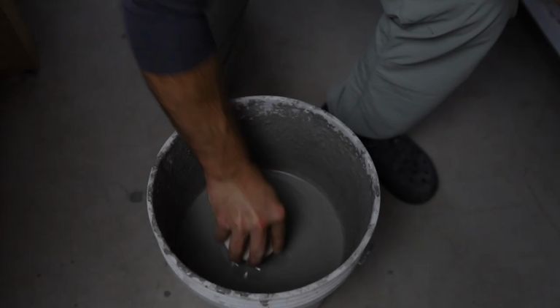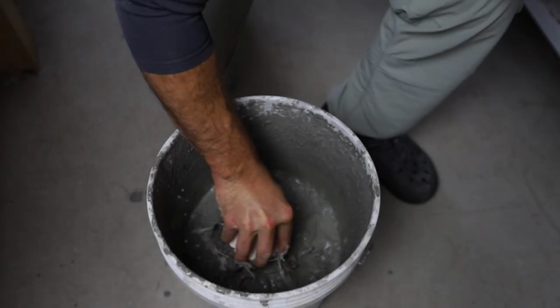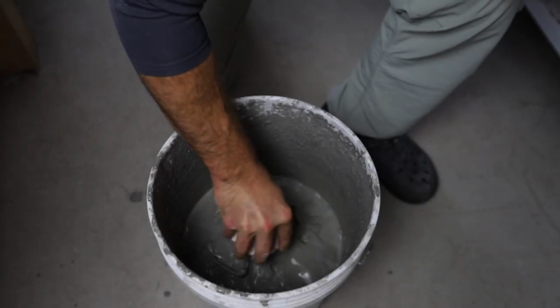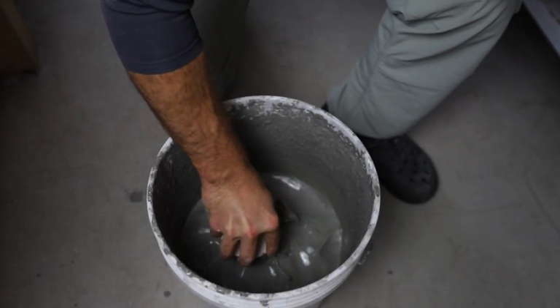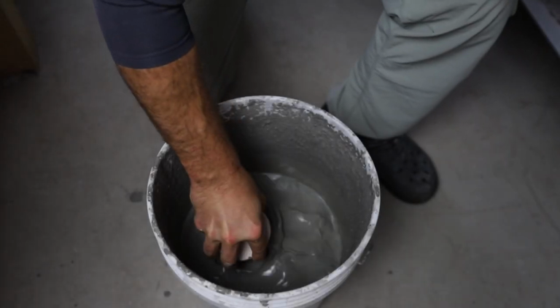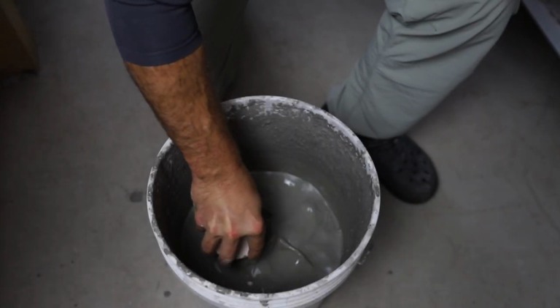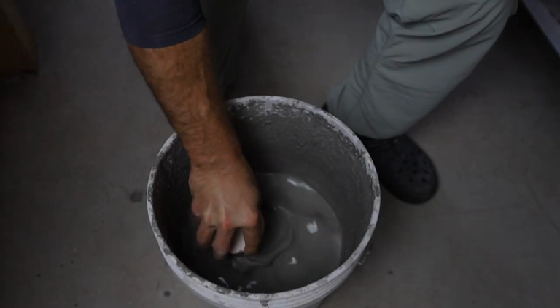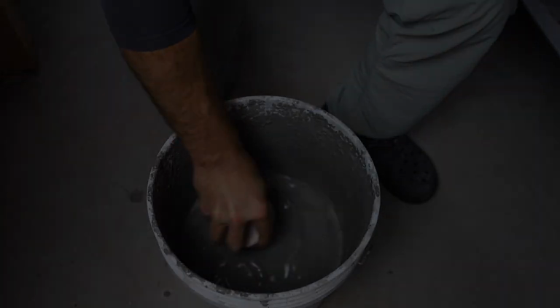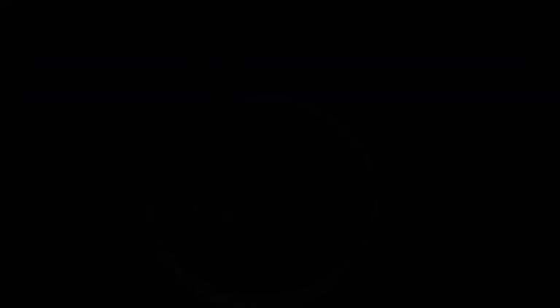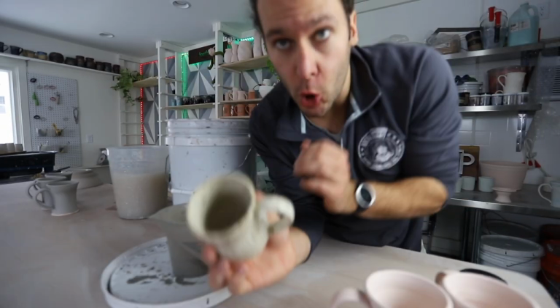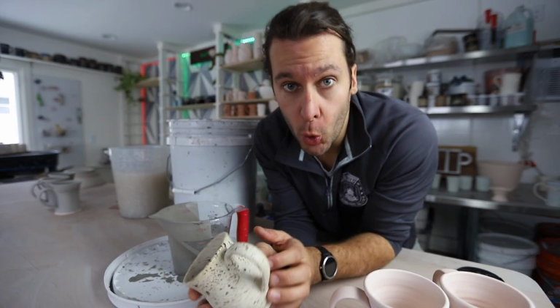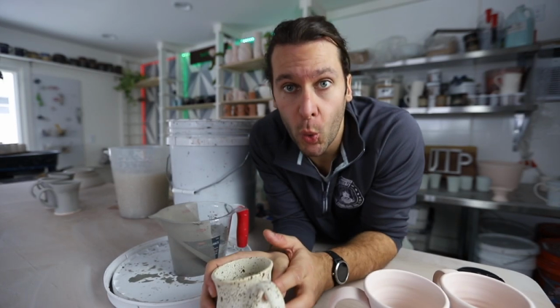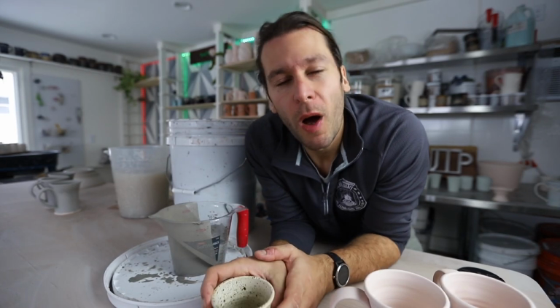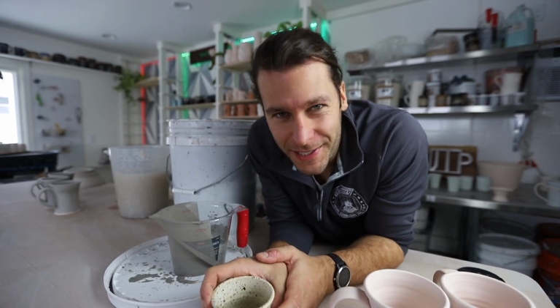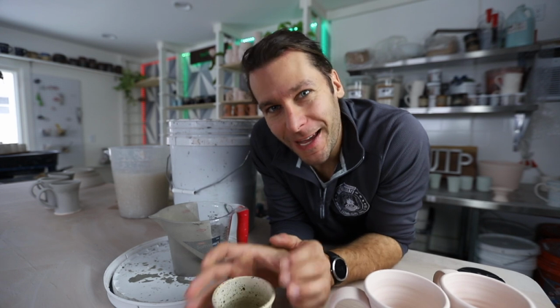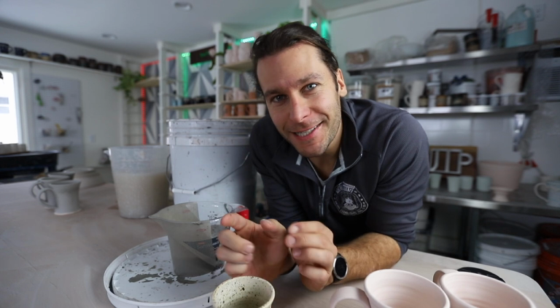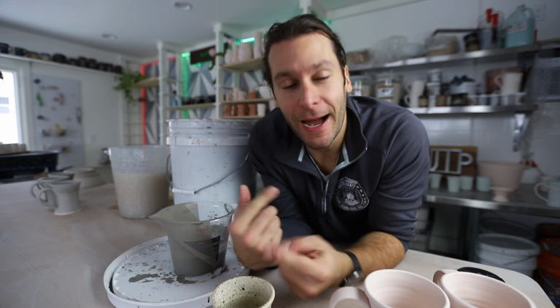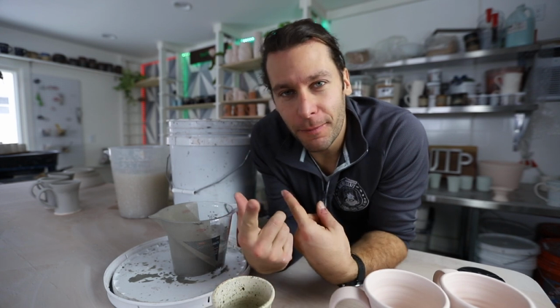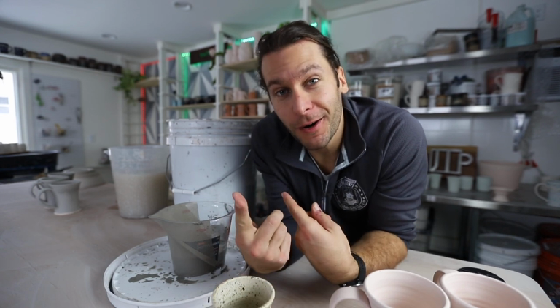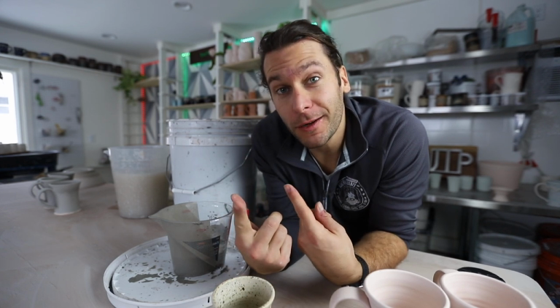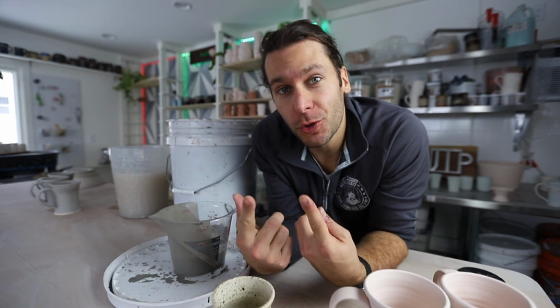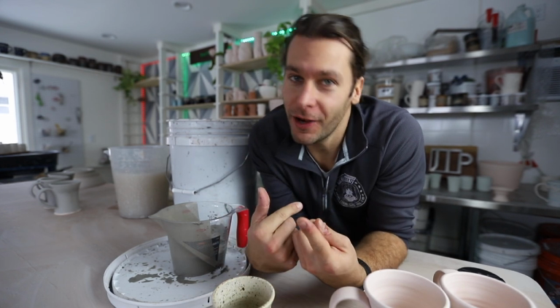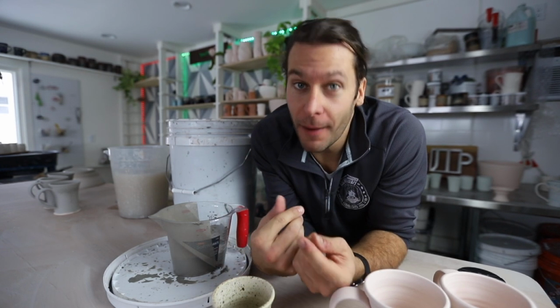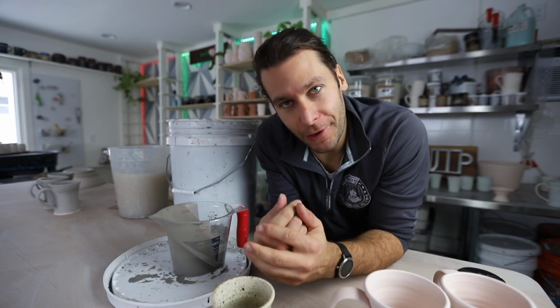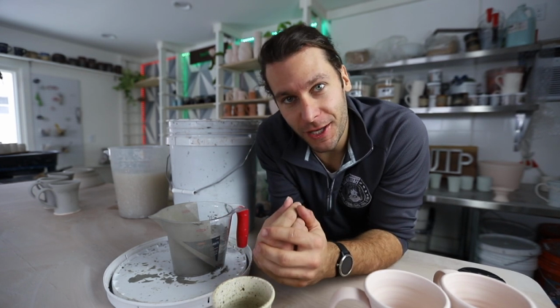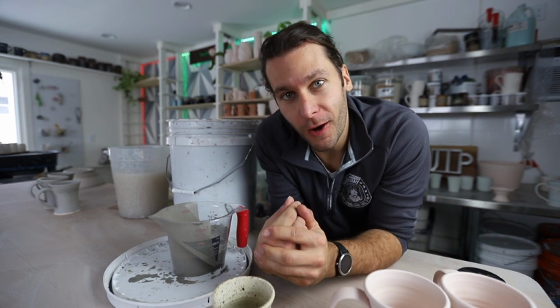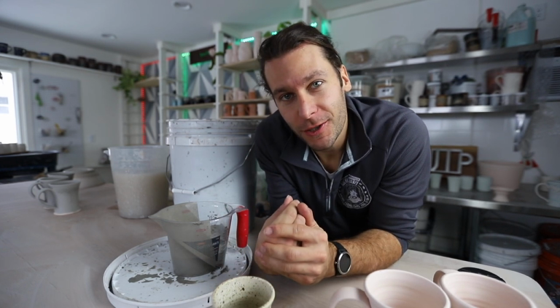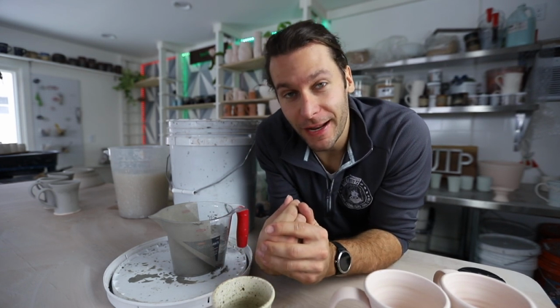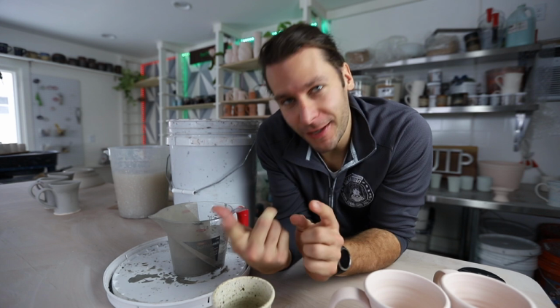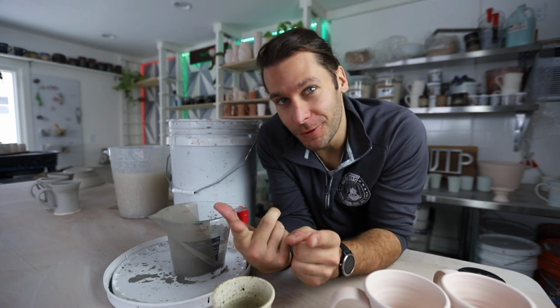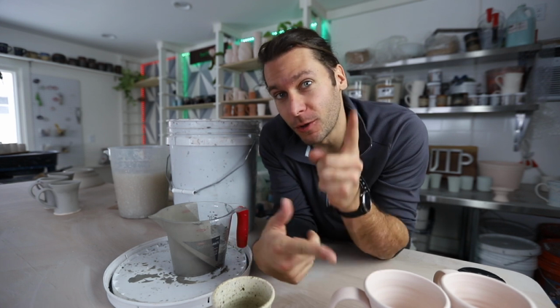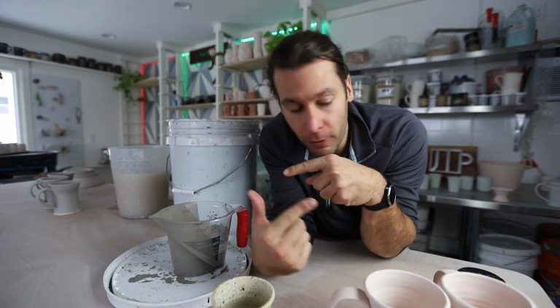Up, down, swirl around. What is up, guys? I'm Jon the Potter. Welcome to another pottery video. So good to have you in the studio today.